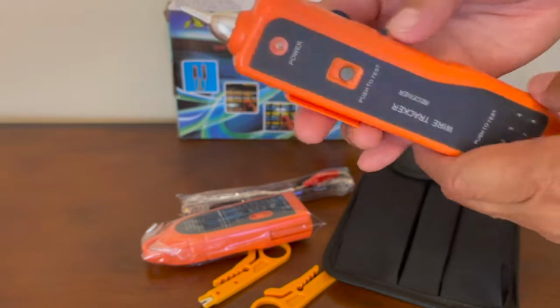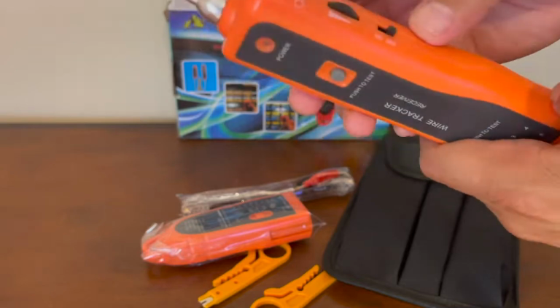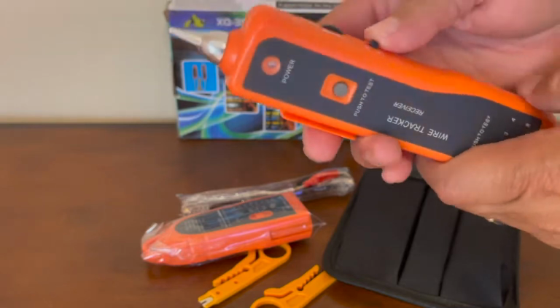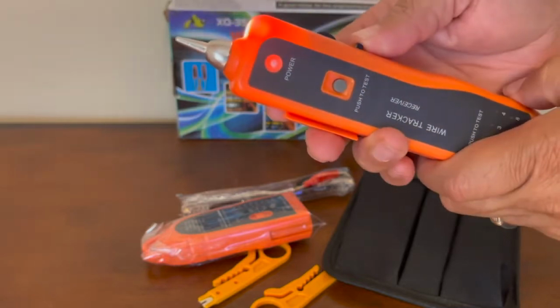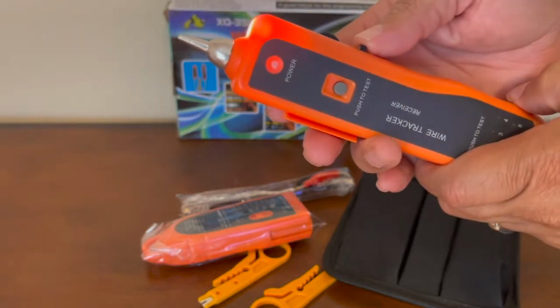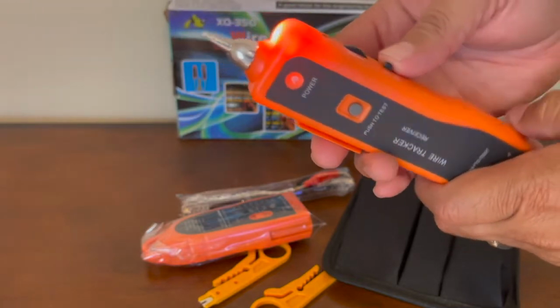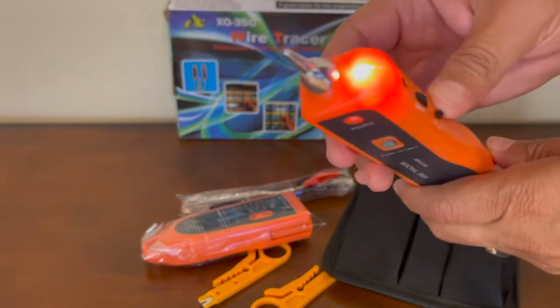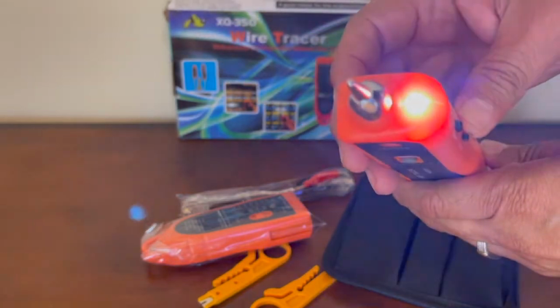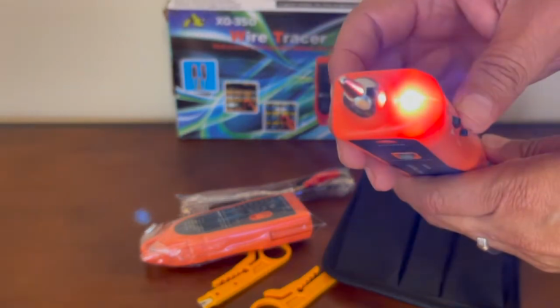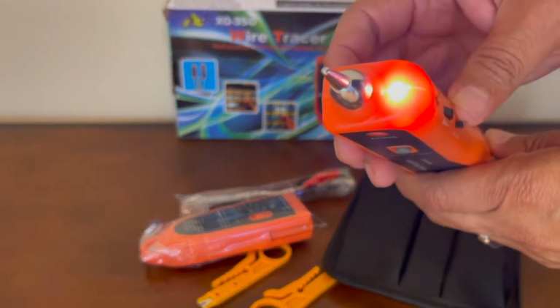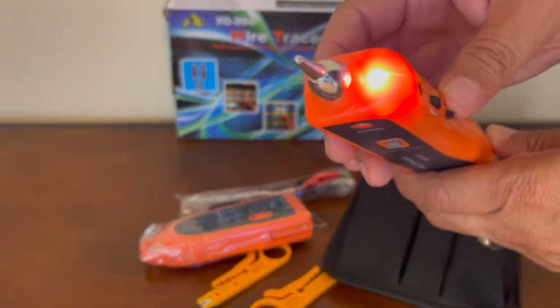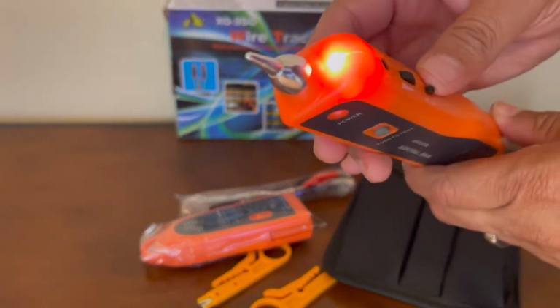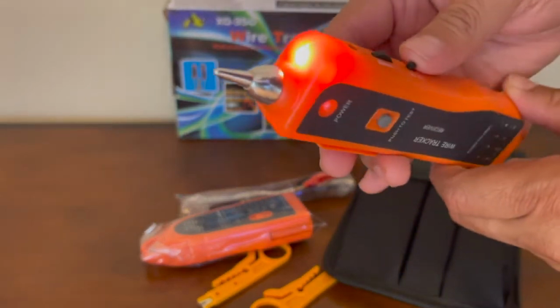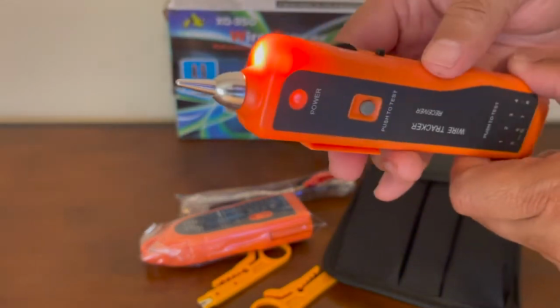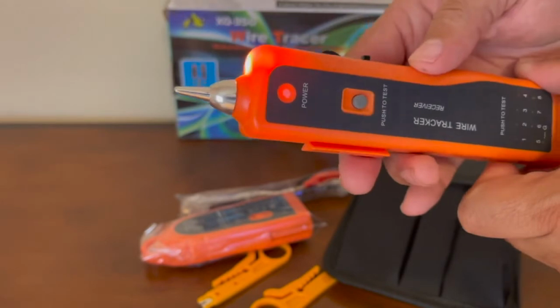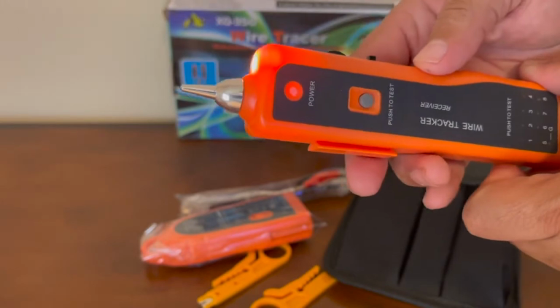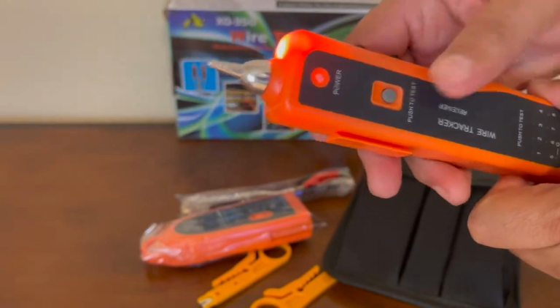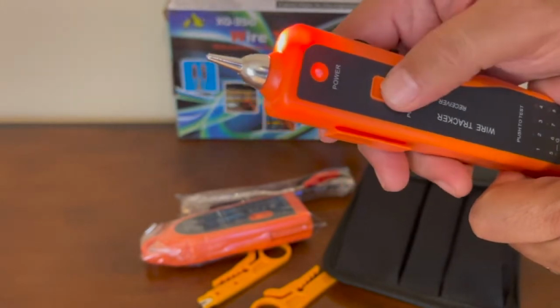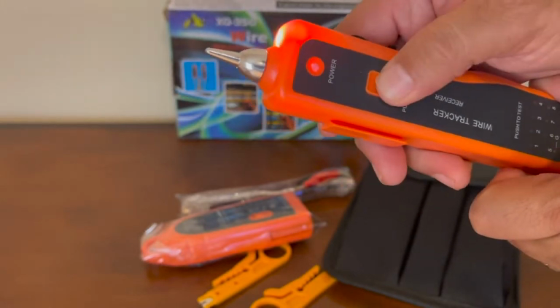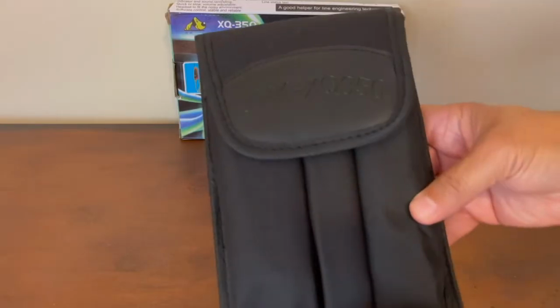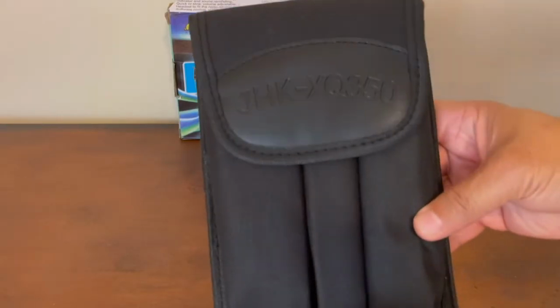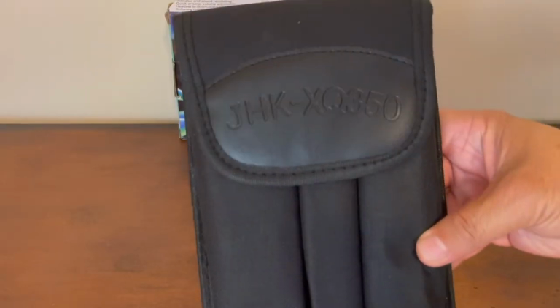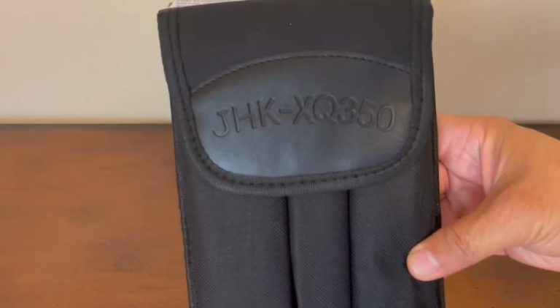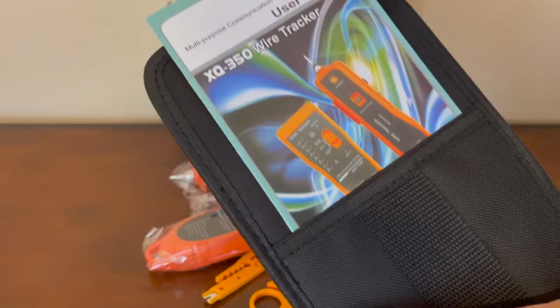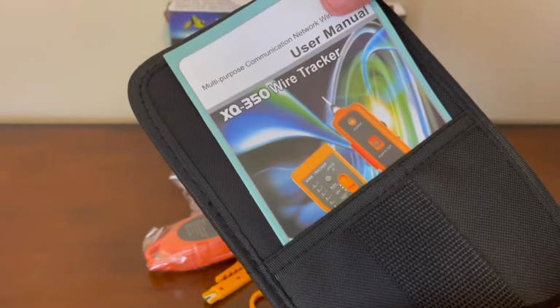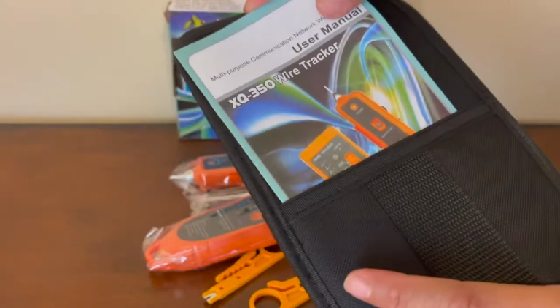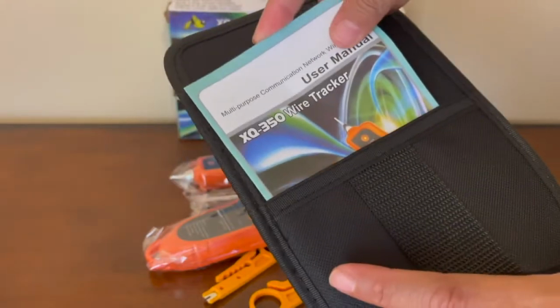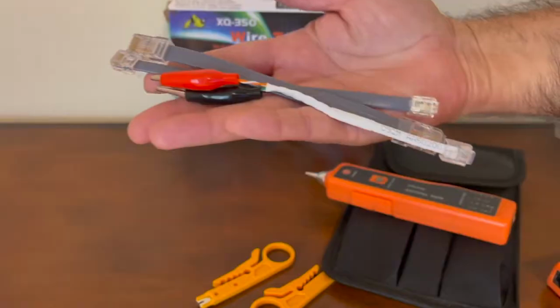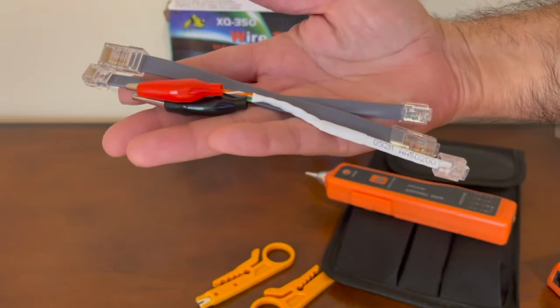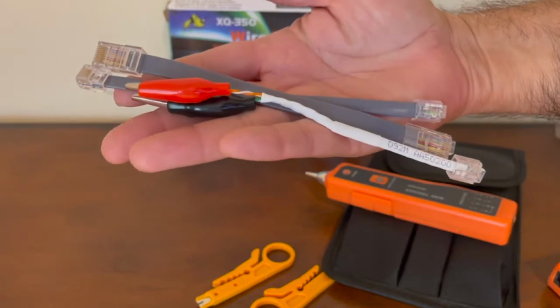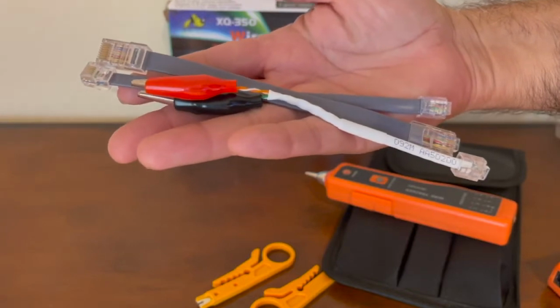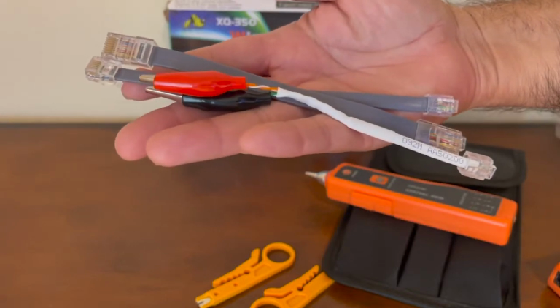Wow, this network cable tester and tracker exceeded my expectations, and here is why. This product includes a carry pouch, a user manual, and some network cables.